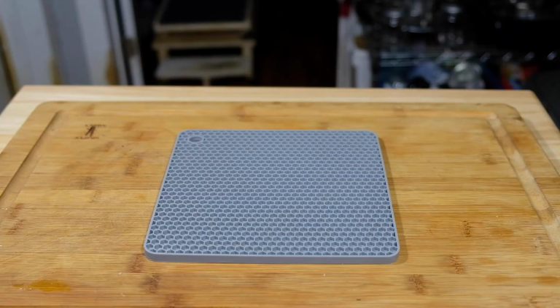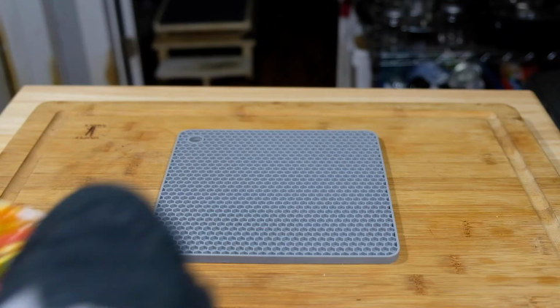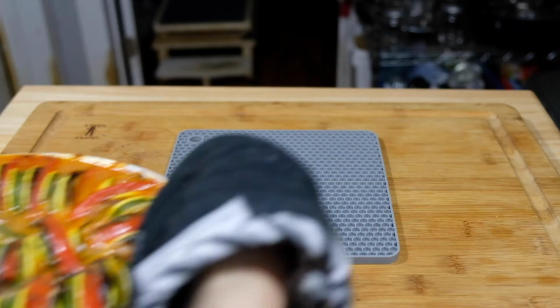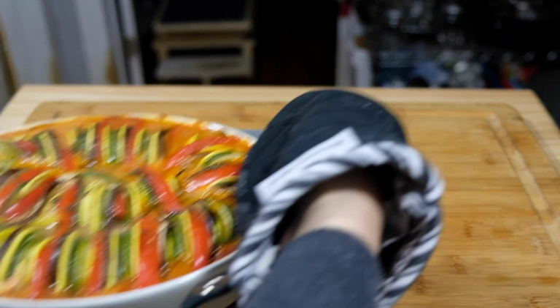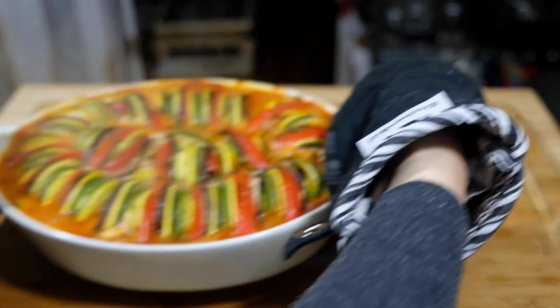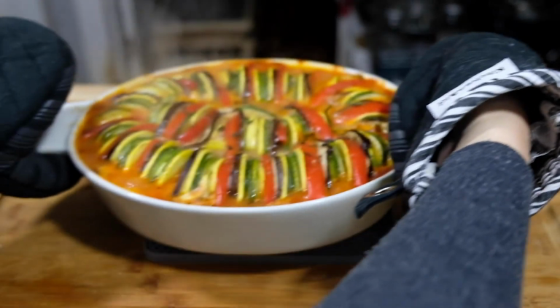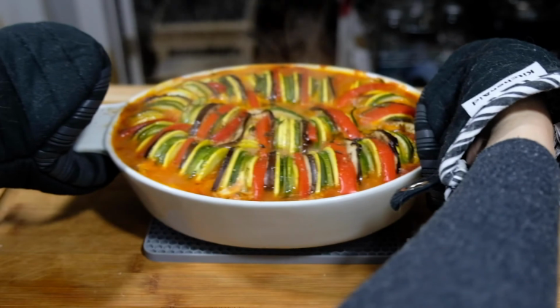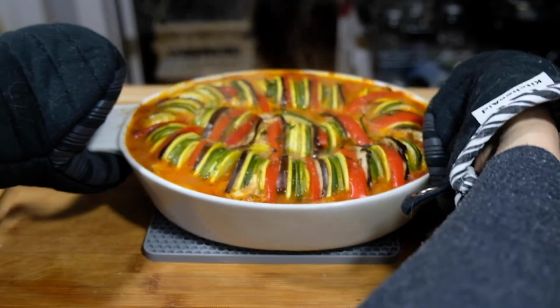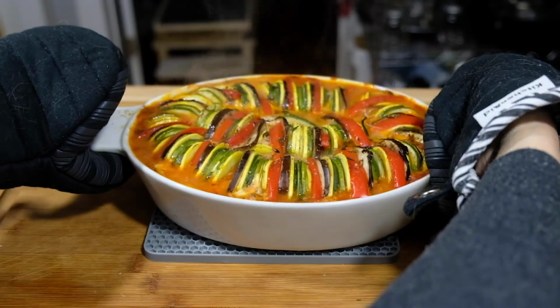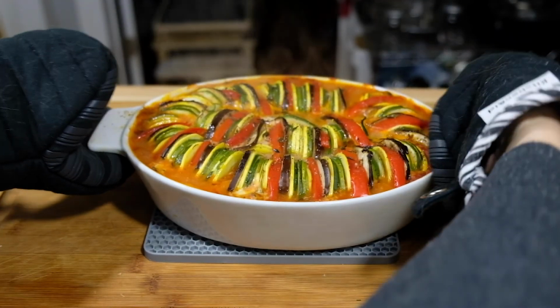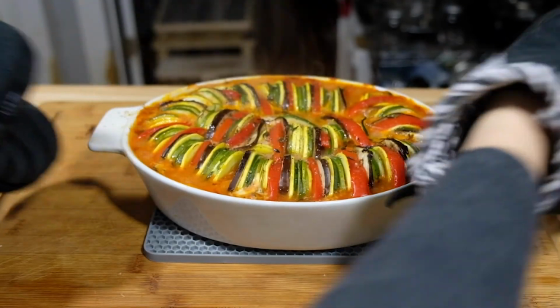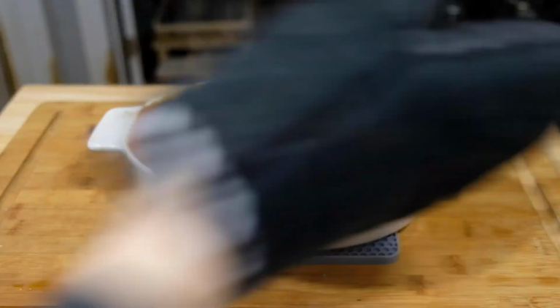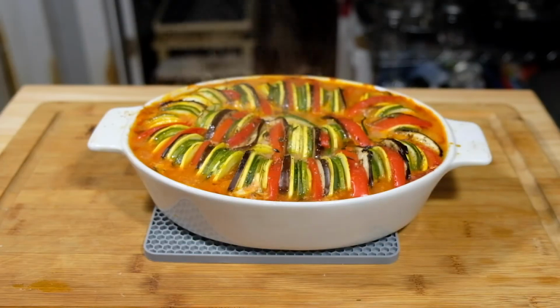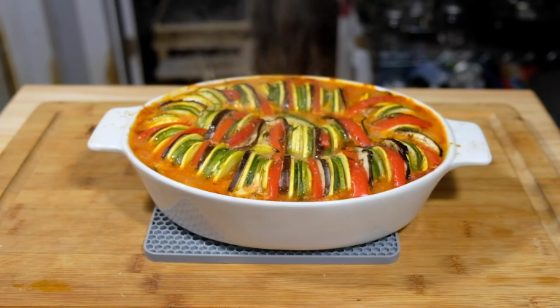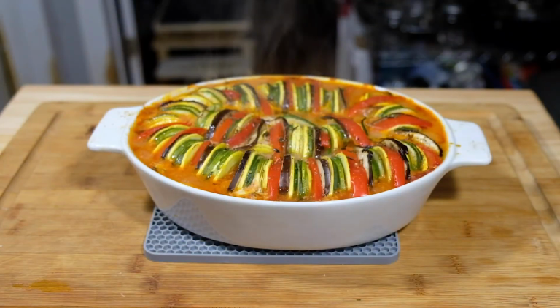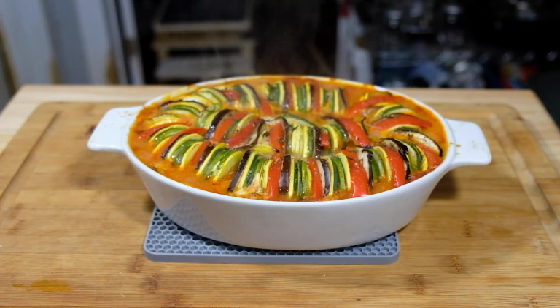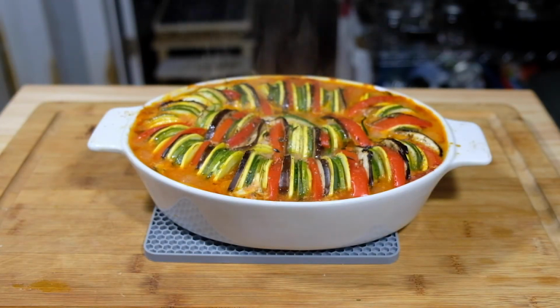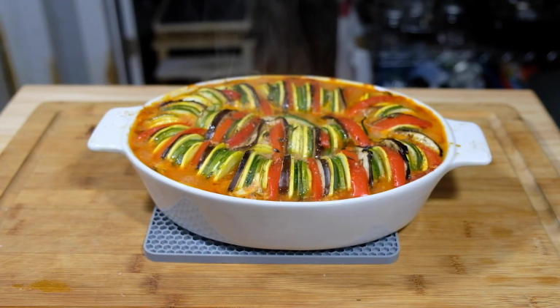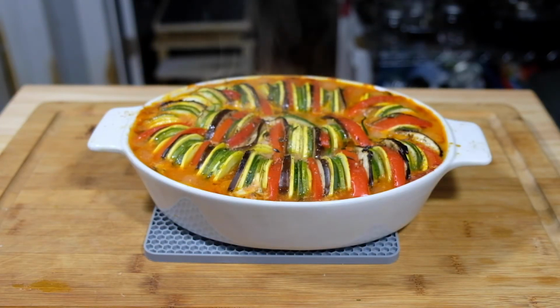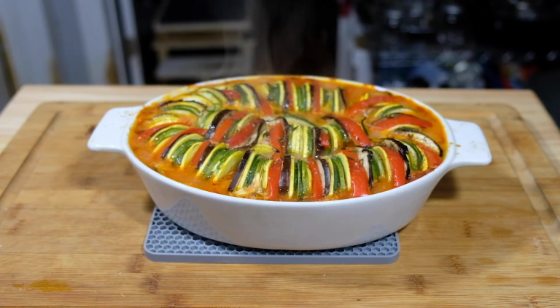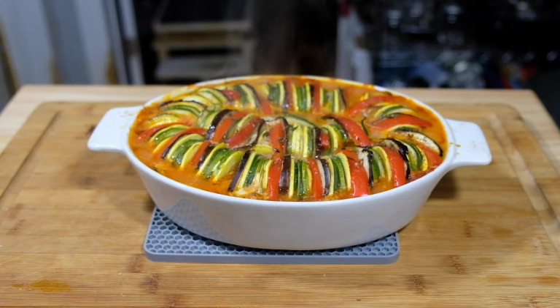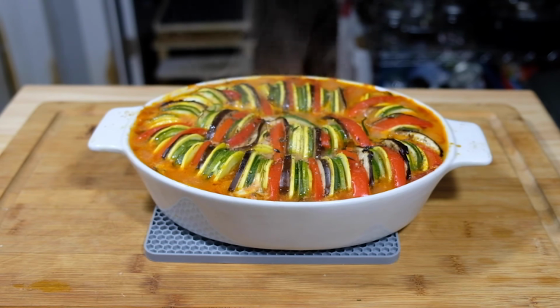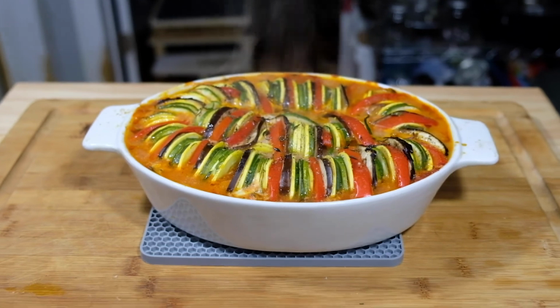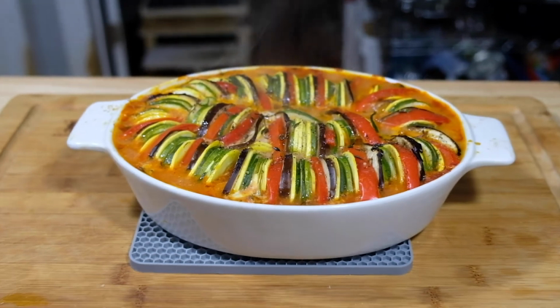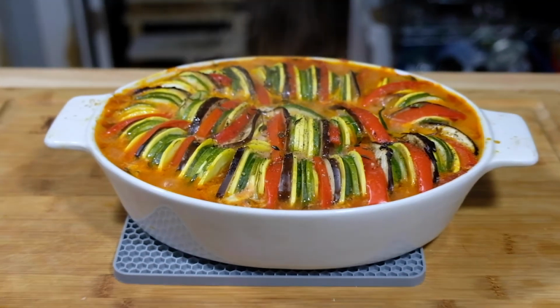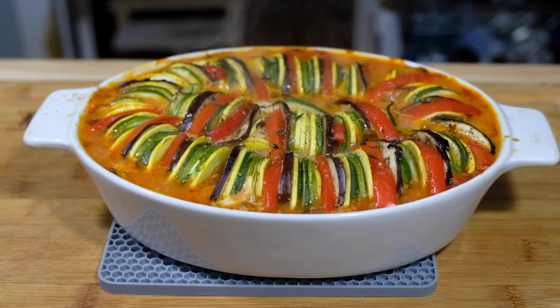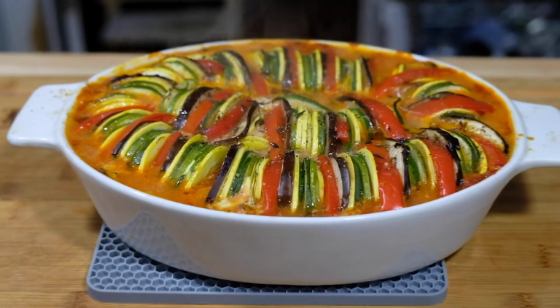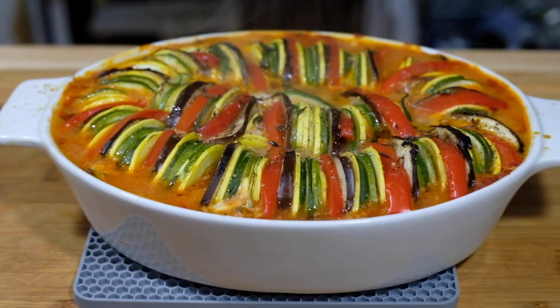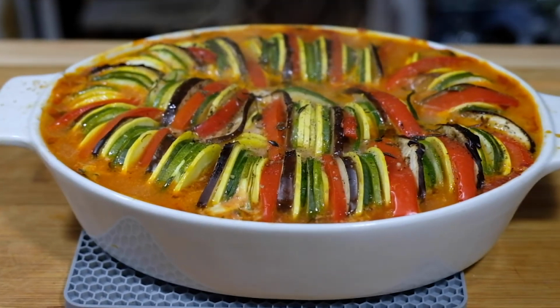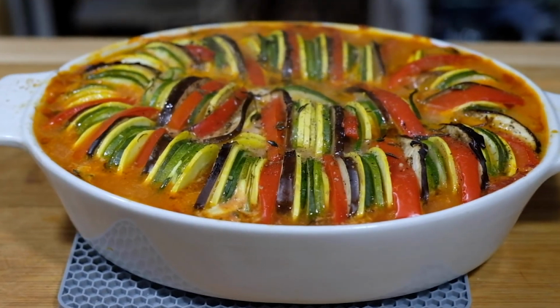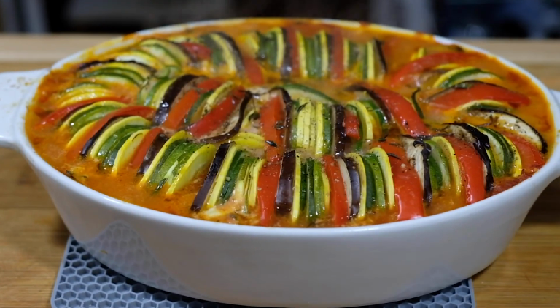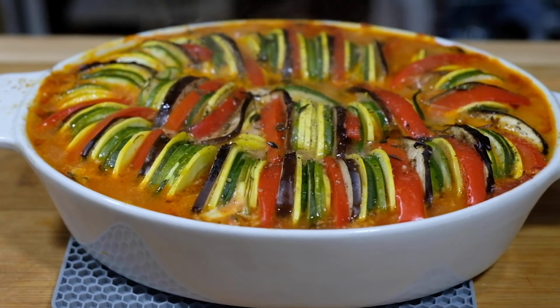You want to put this in the oven and let it bake for one hour. When you take it out and remove that parchment, your sauce should be nice and bubbly. You want to let this cool for five minutes before you serve it.